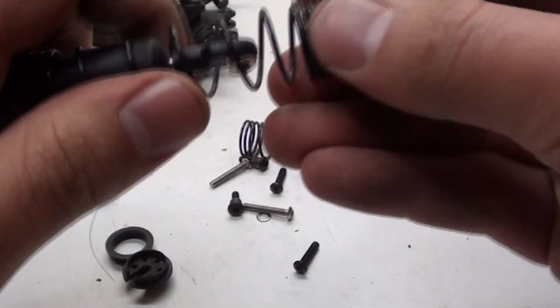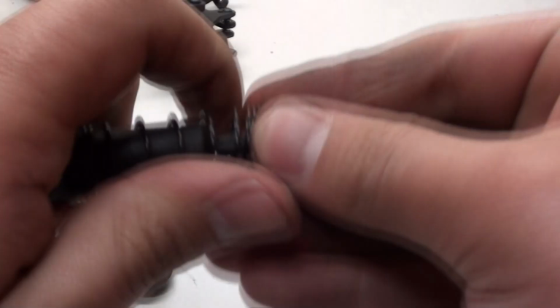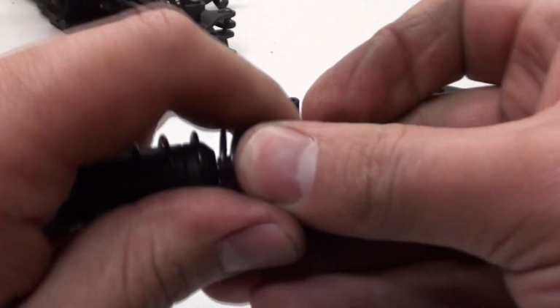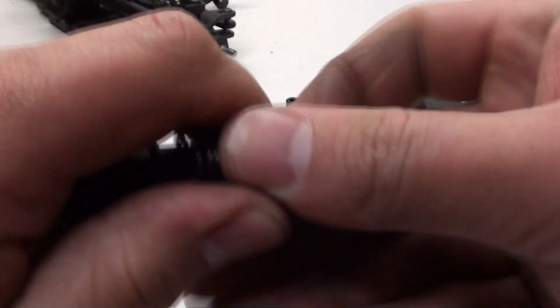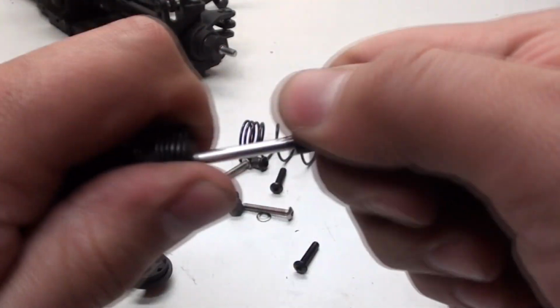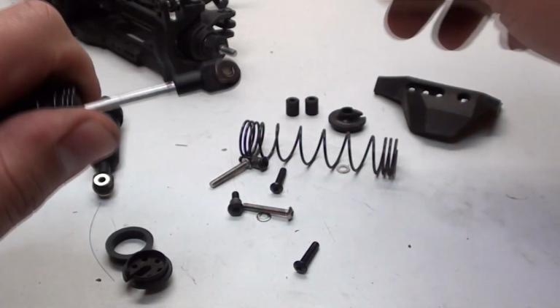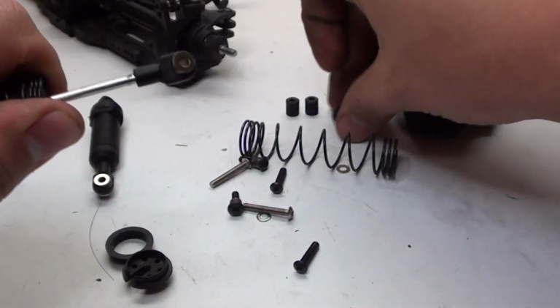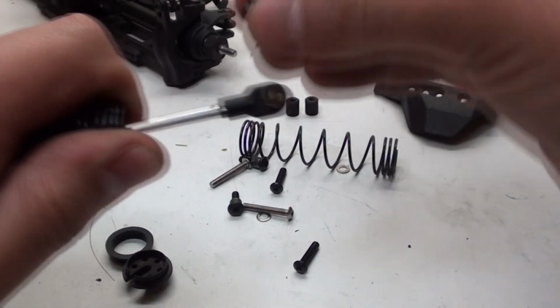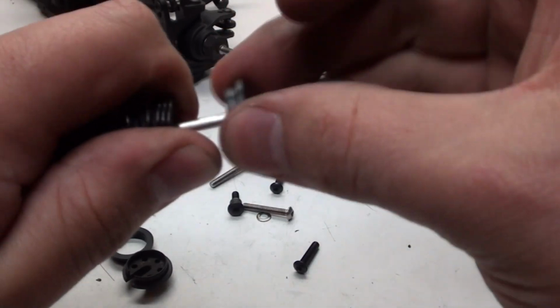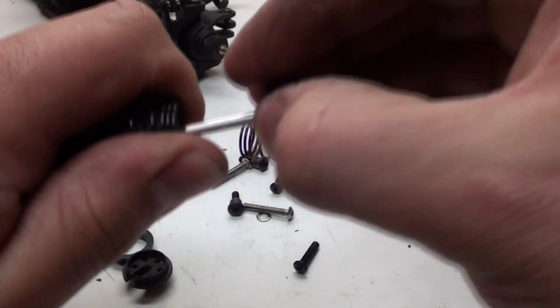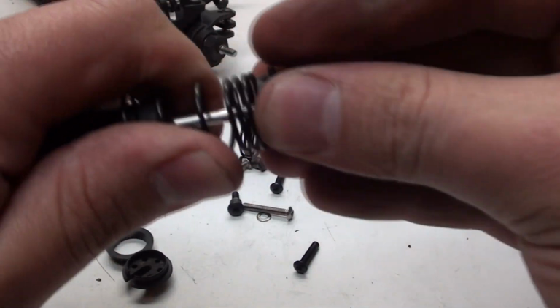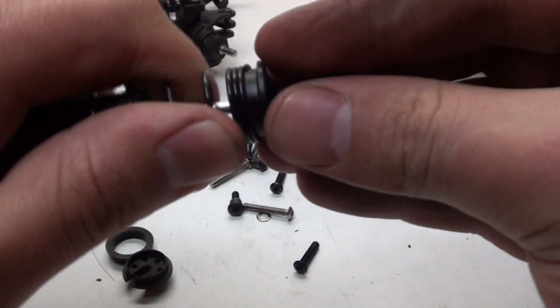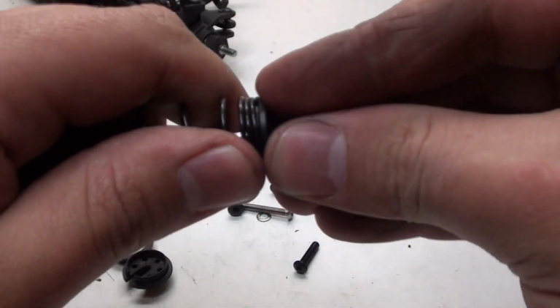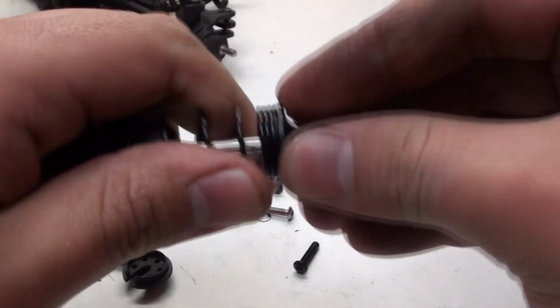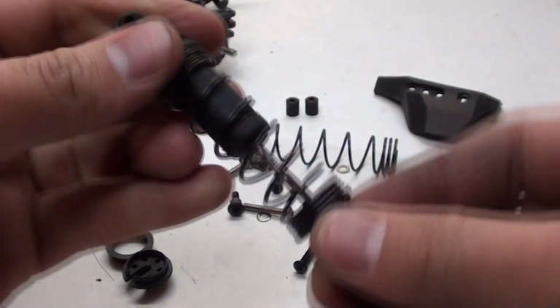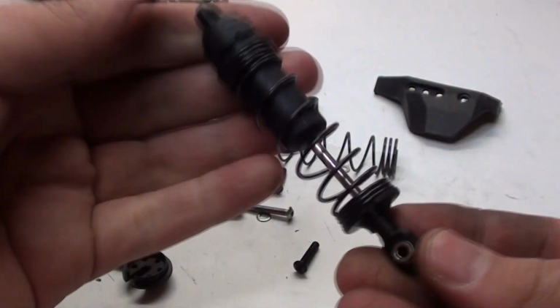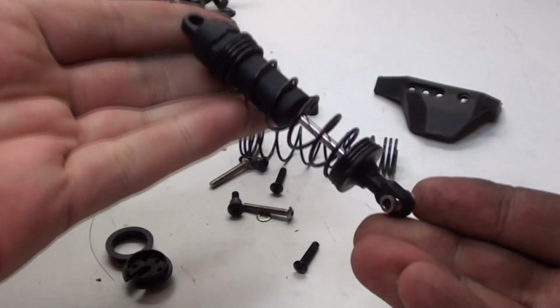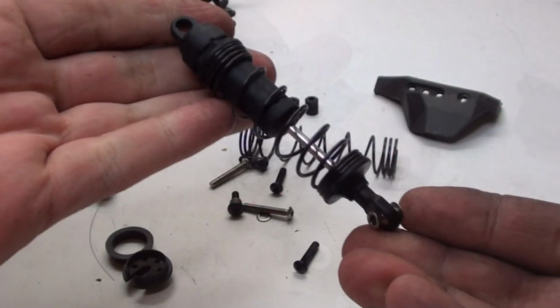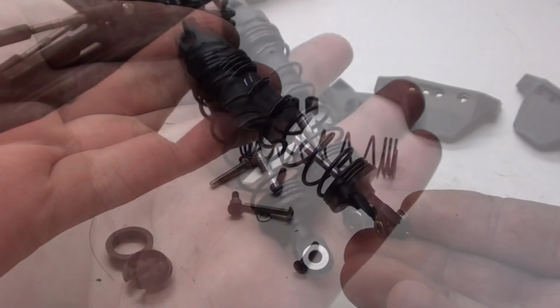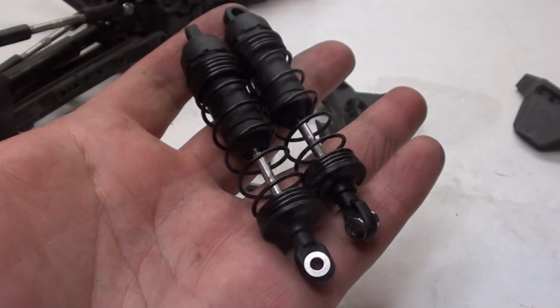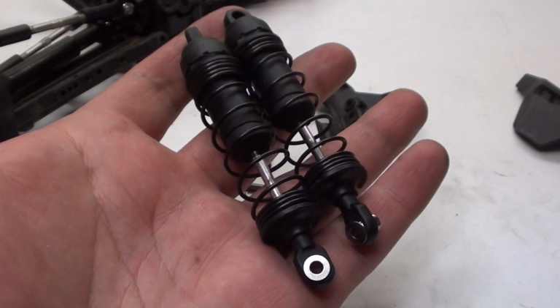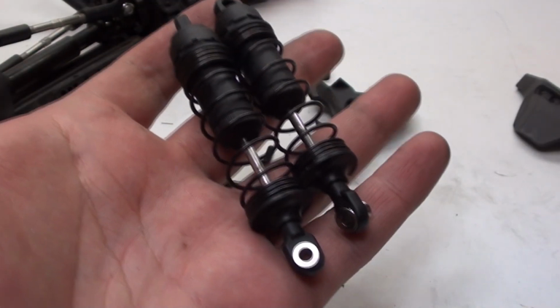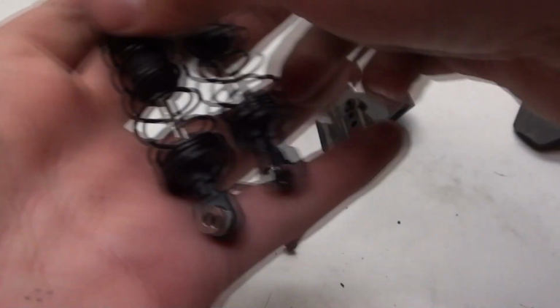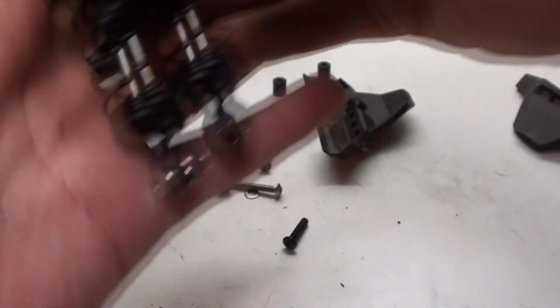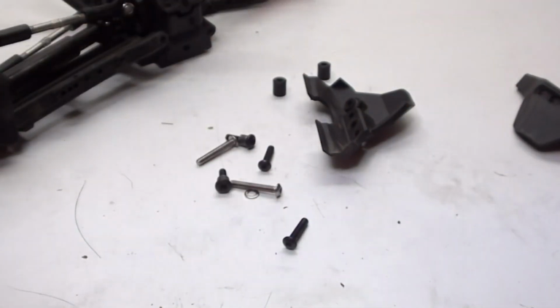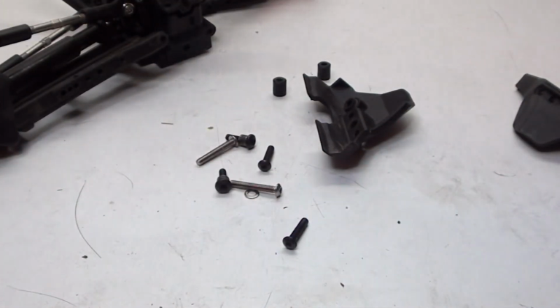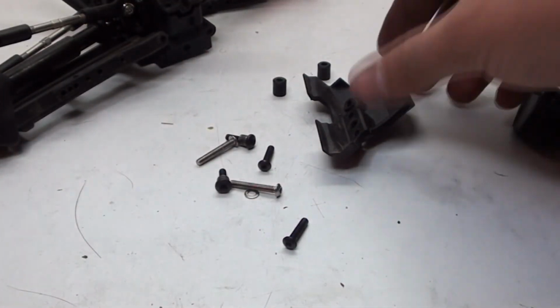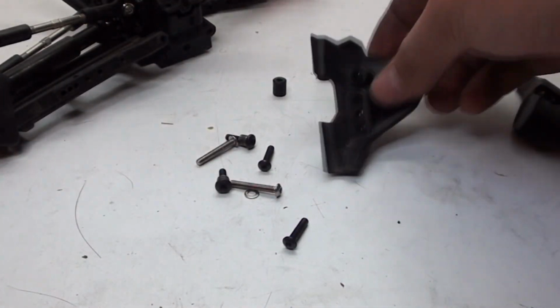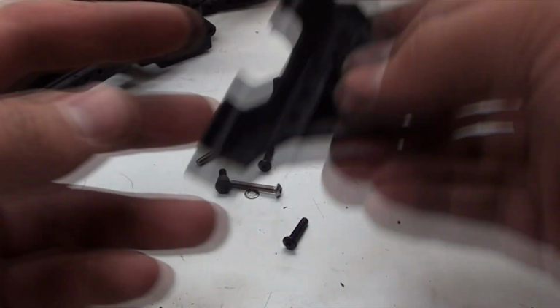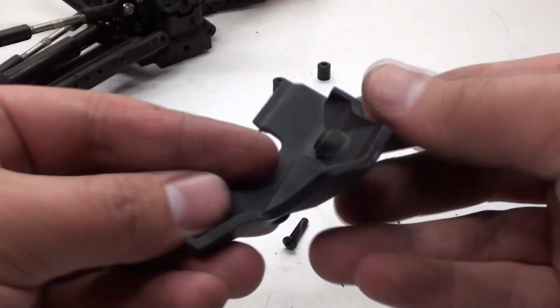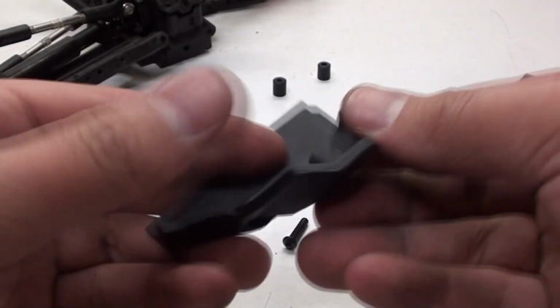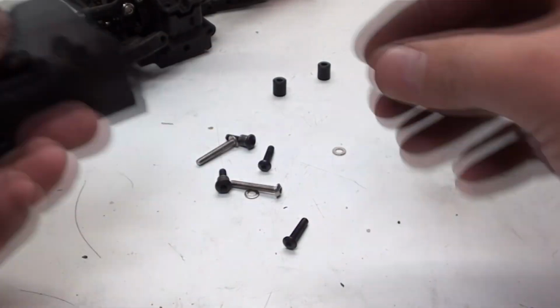I'm going to go ahead and slide that on, pop on the bottom brace, and then do that with the other shock. Now that my shocks are fully assembled, I'm going to move on to attaching the shock guards.